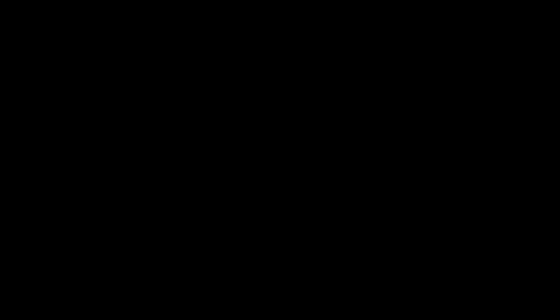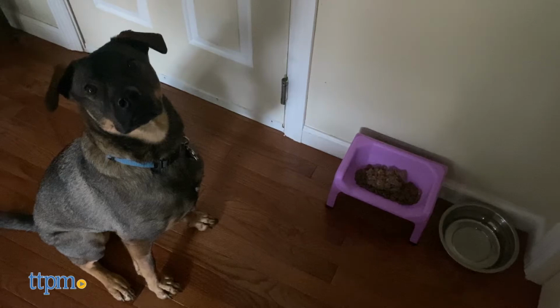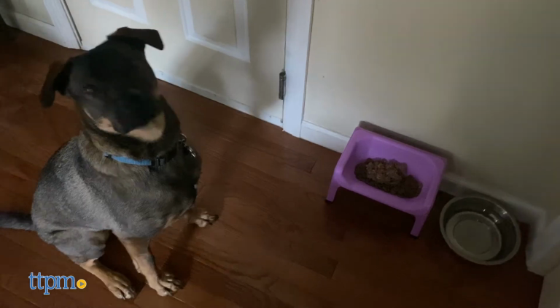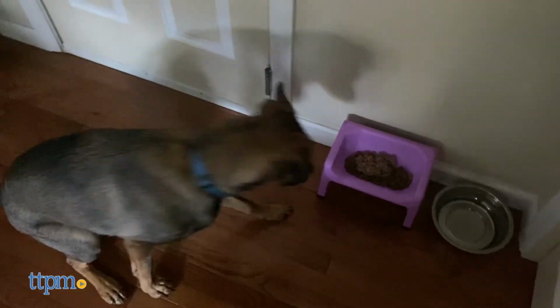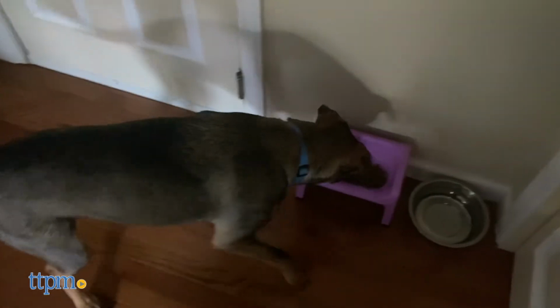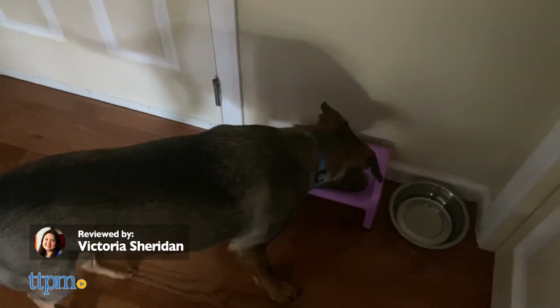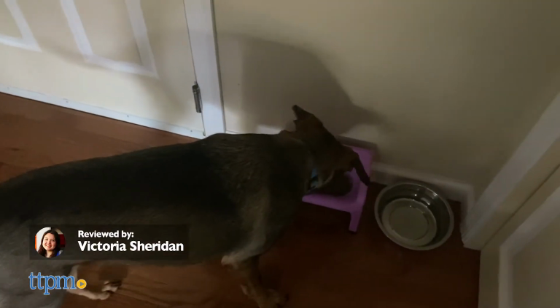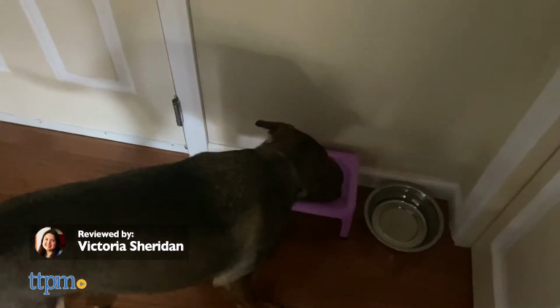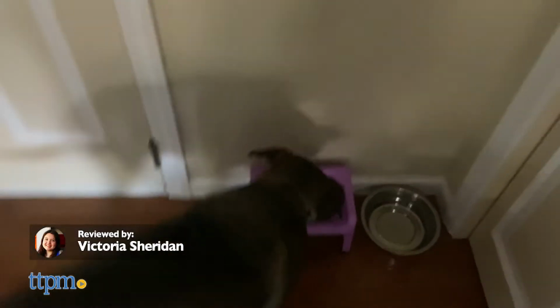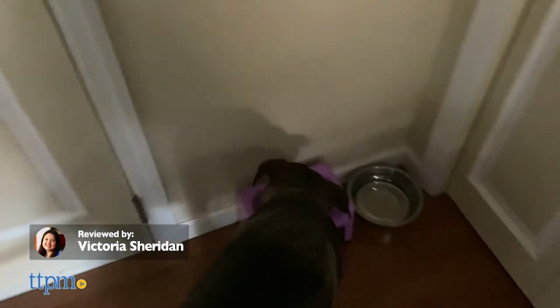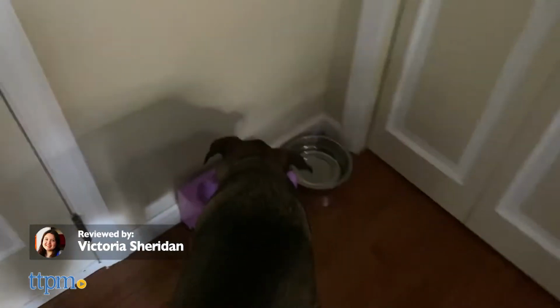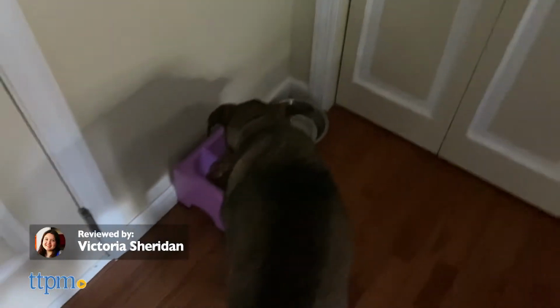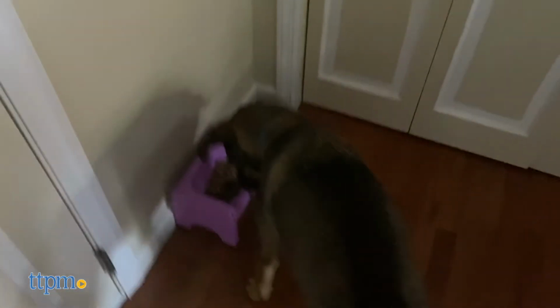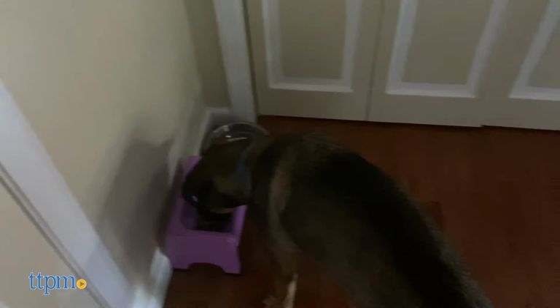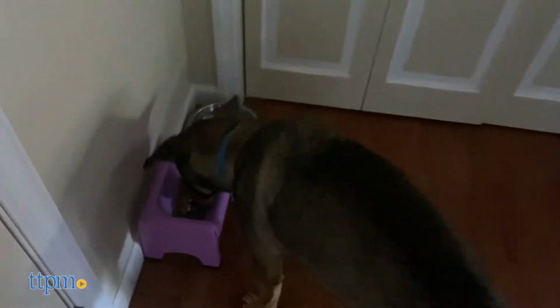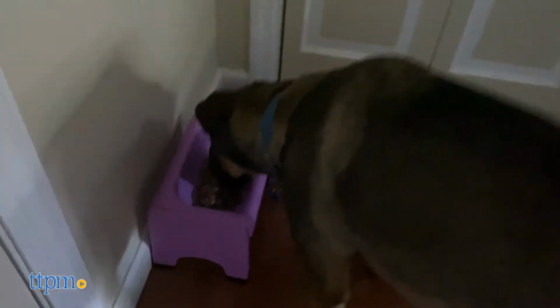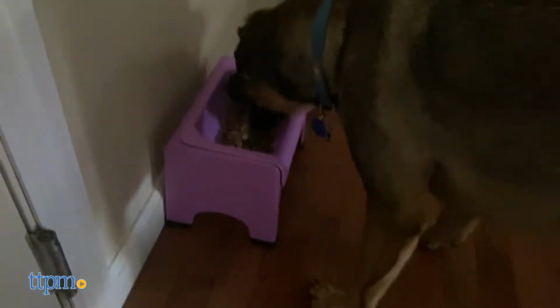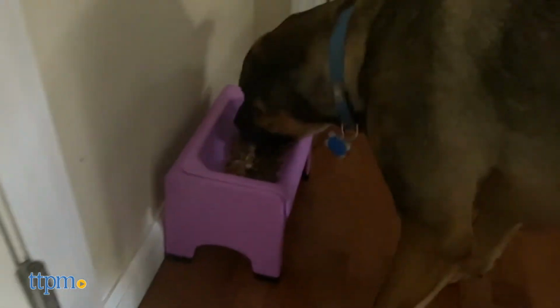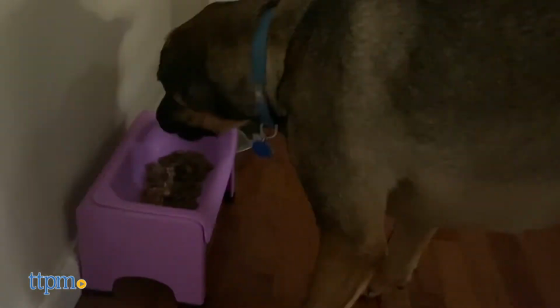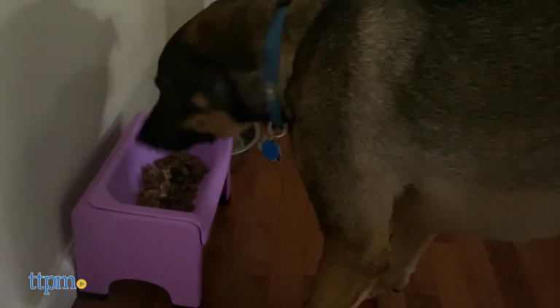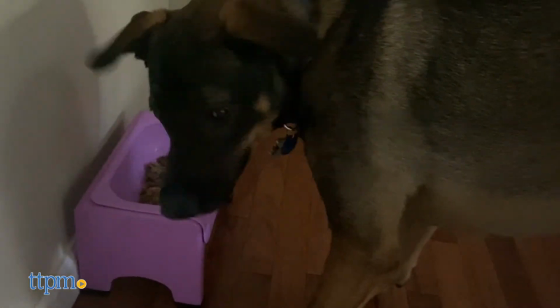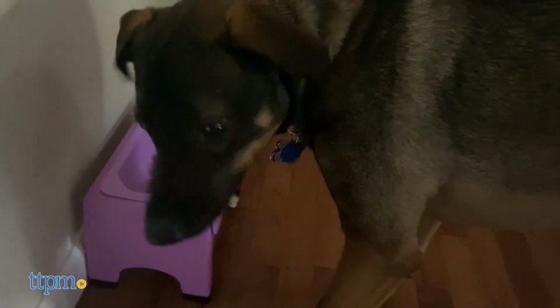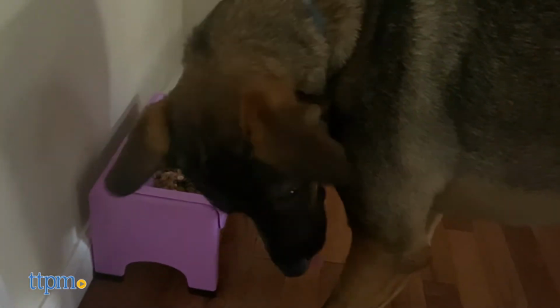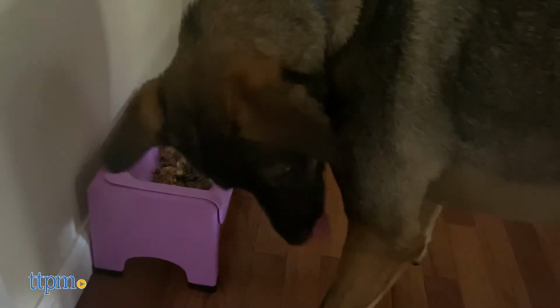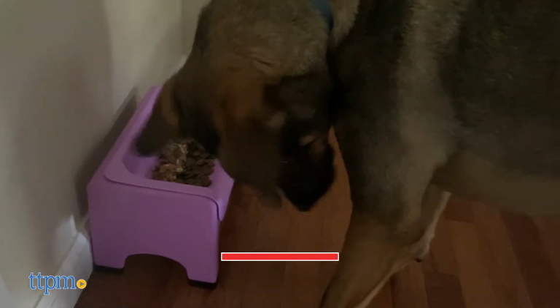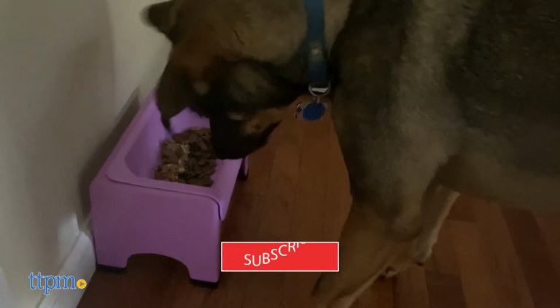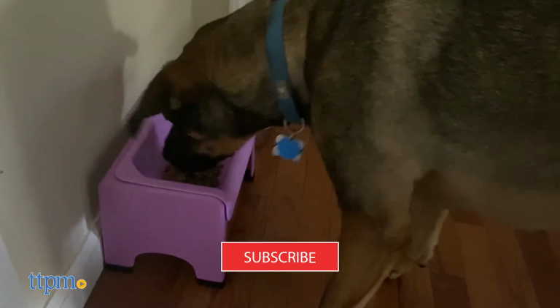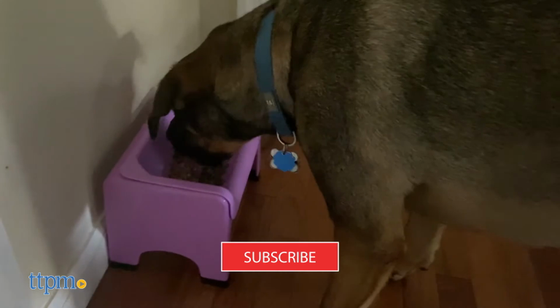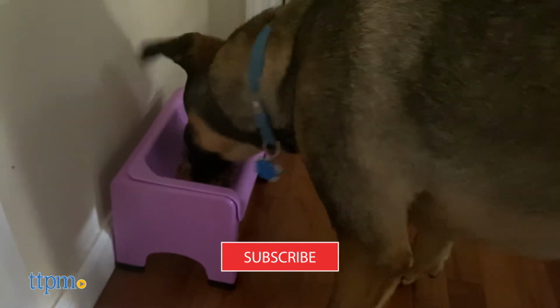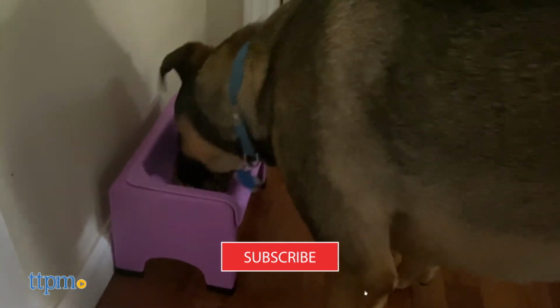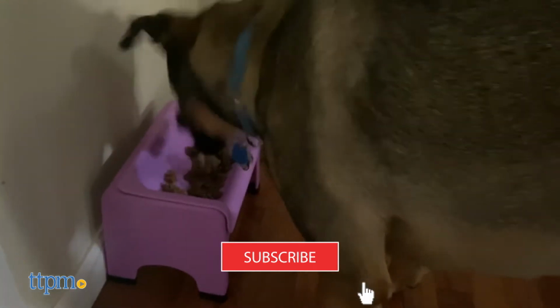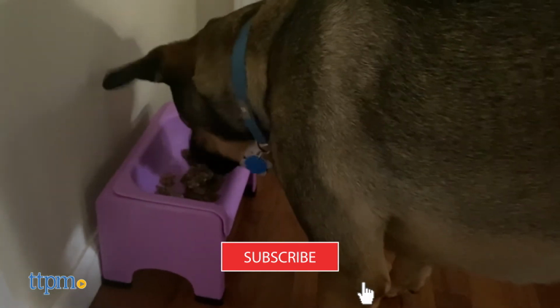An elevated dog feeder for messy eaters — TTPM tried the Fluff Truff from The Pugly Company. For more of the latest innovative dog products, remember to subscribe to our channel because we're releasing new reviews every week.